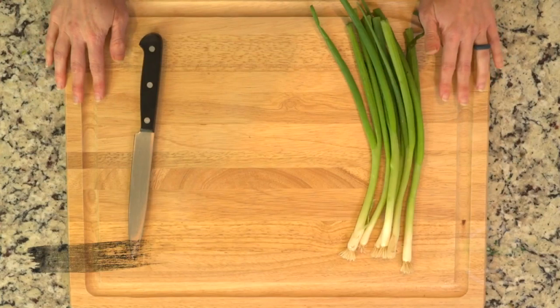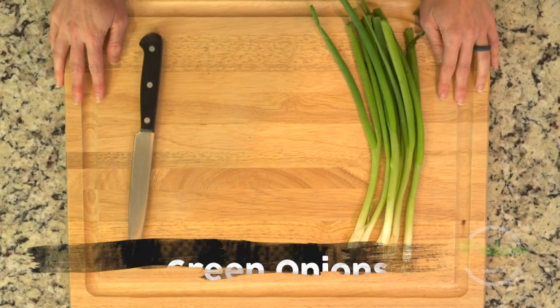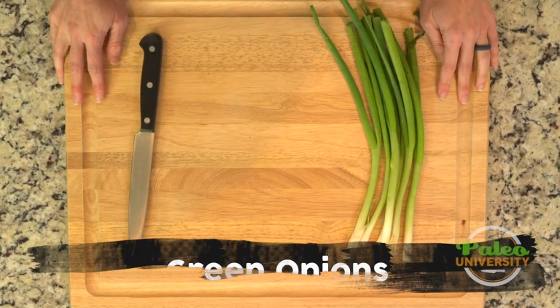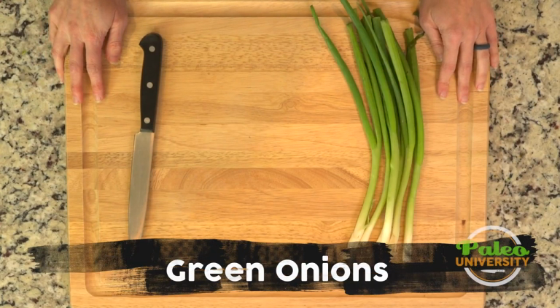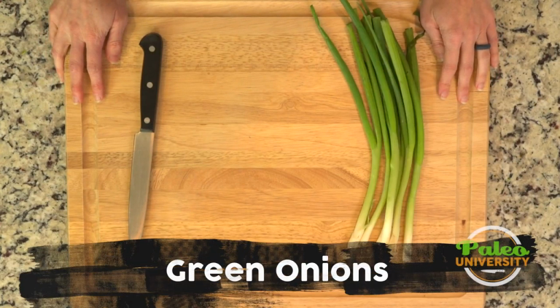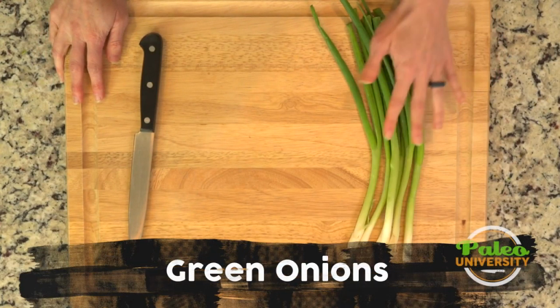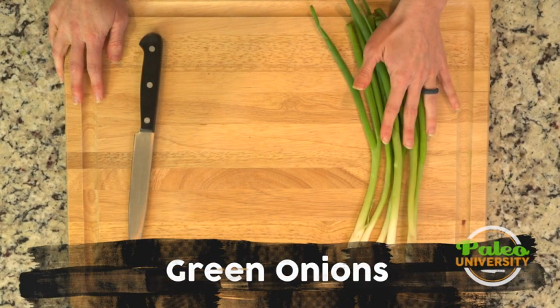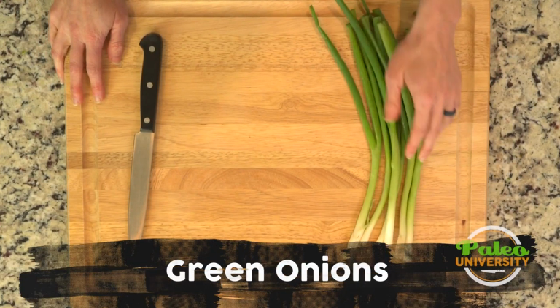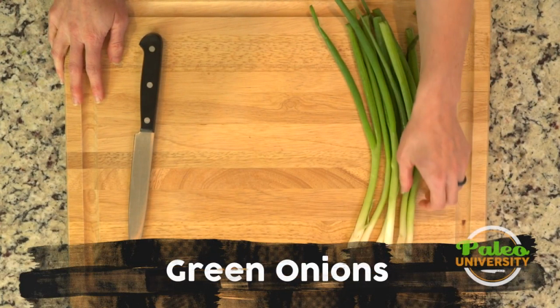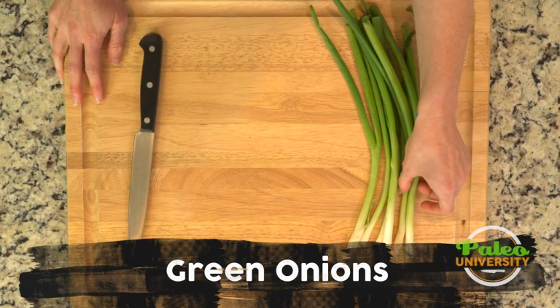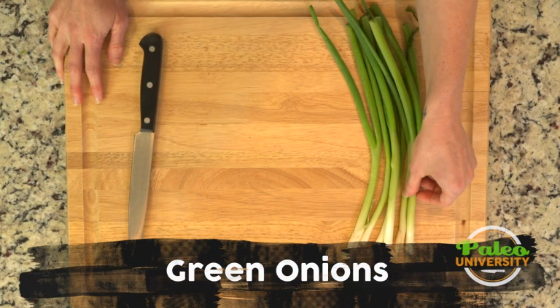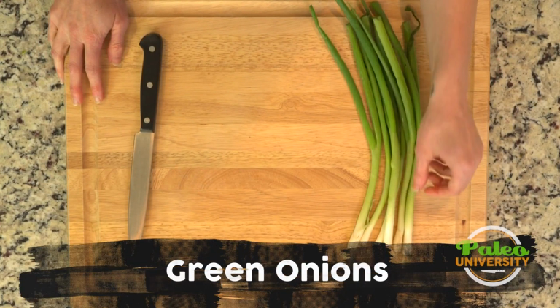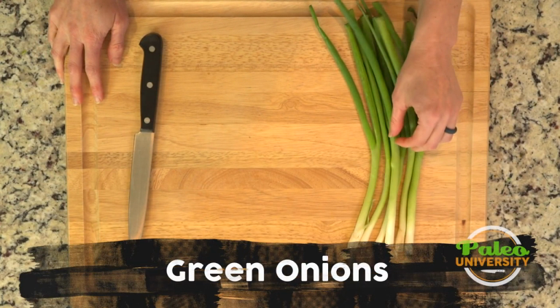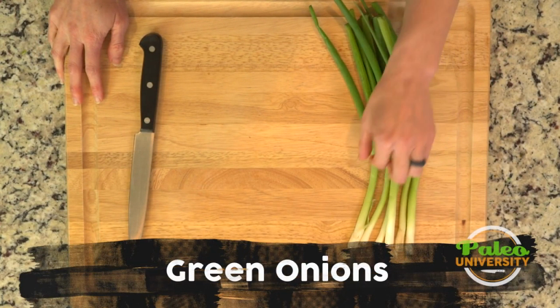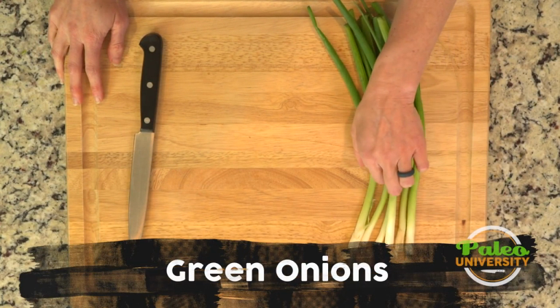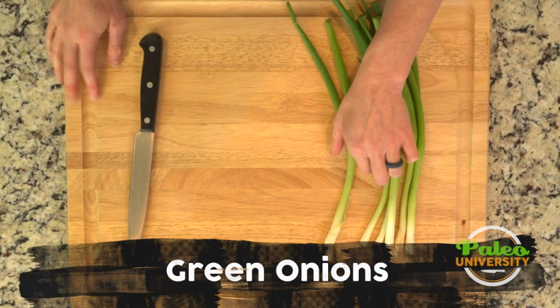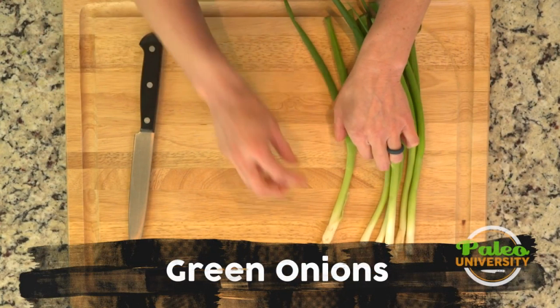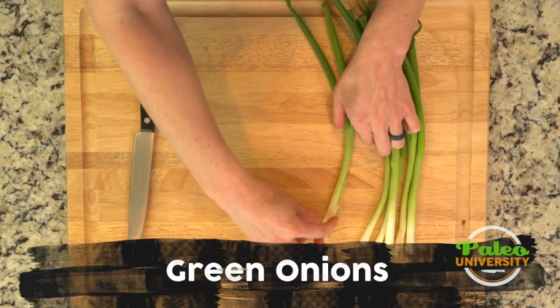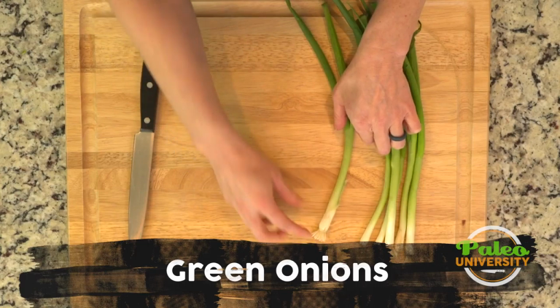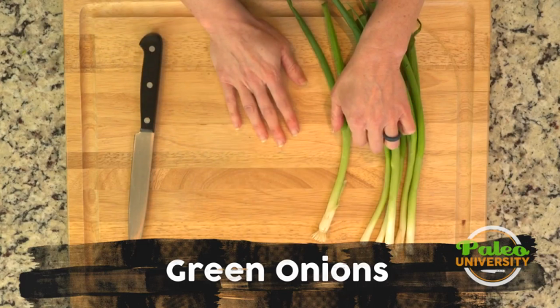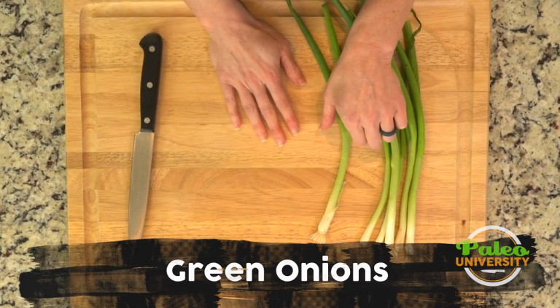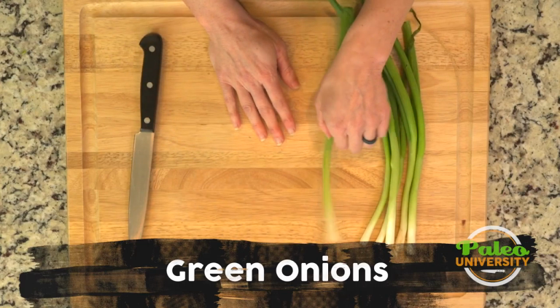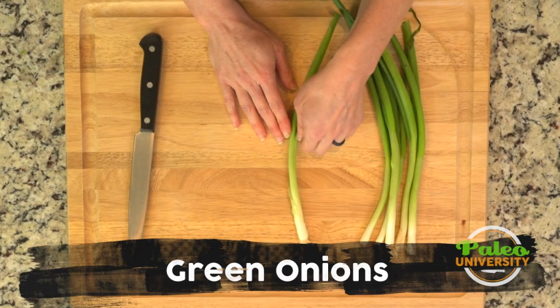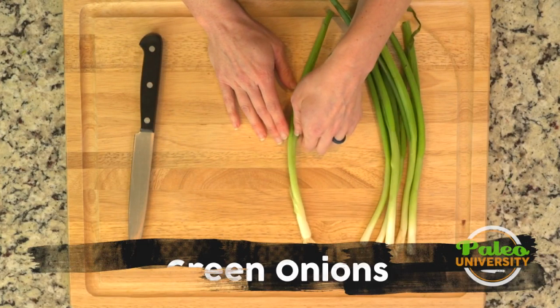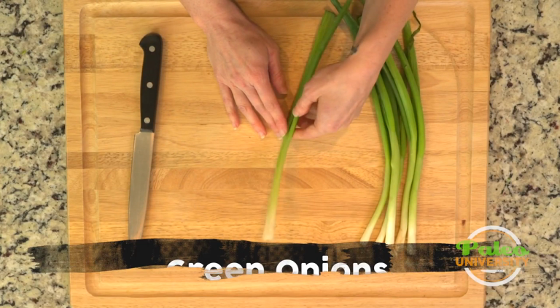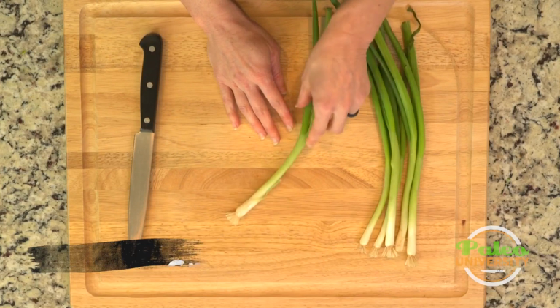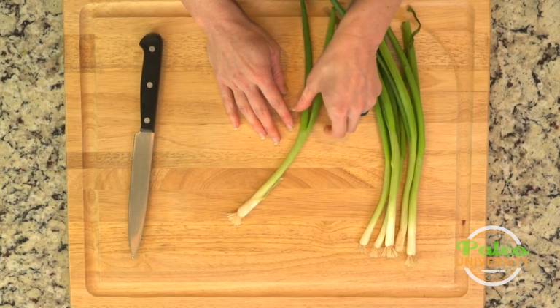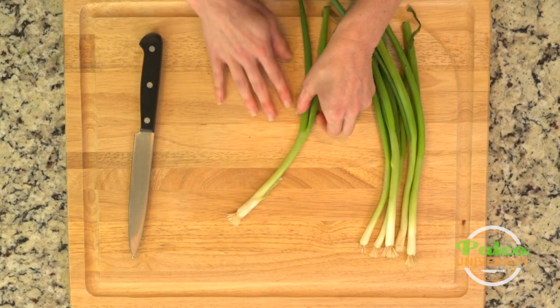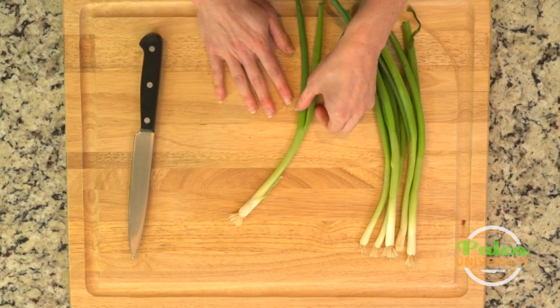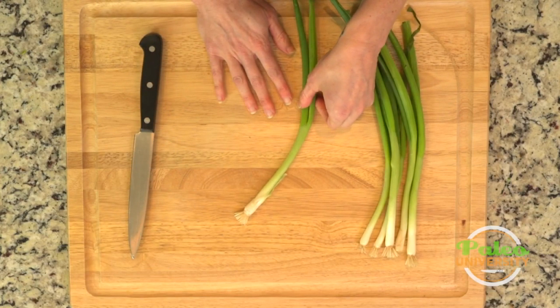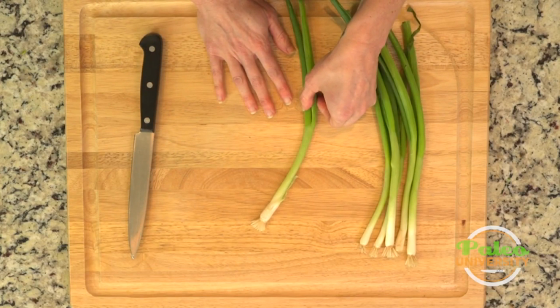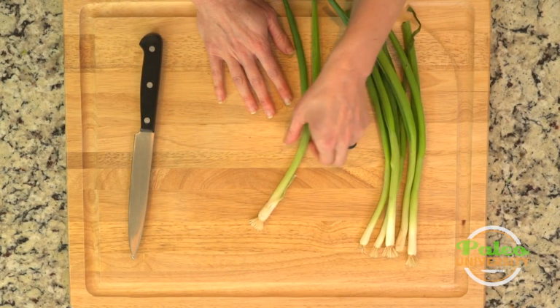We're going to talk about cutting up our green onions, sometimes called spring onions. These are very thin little onions. They are kind of similar to leeks in the way they look, but much, much smaller.